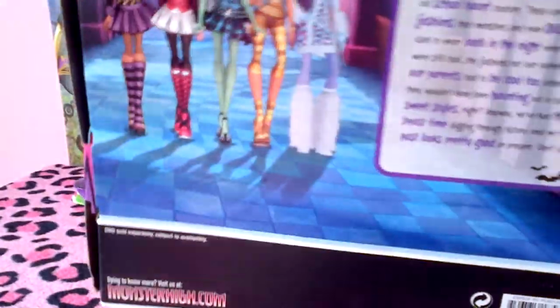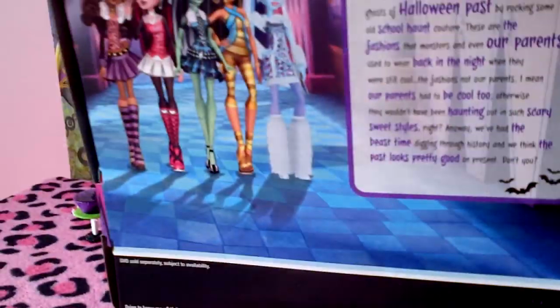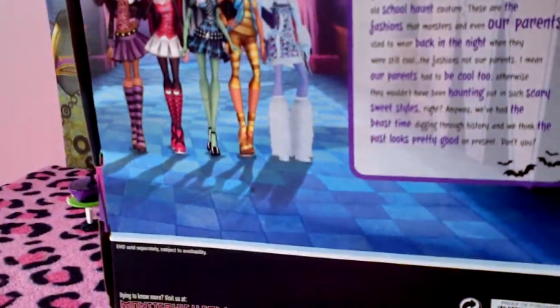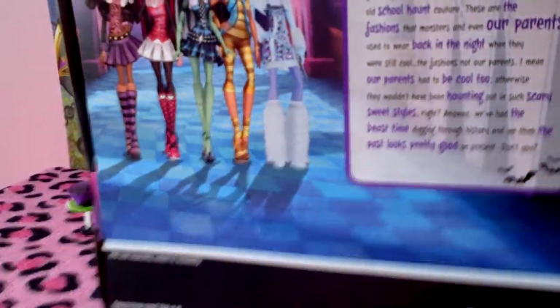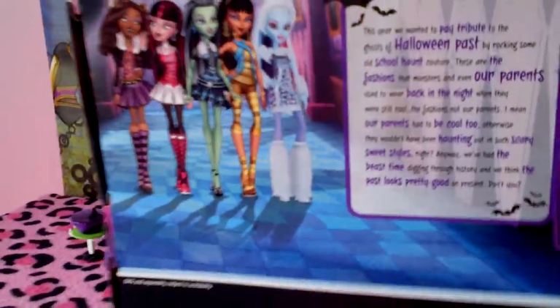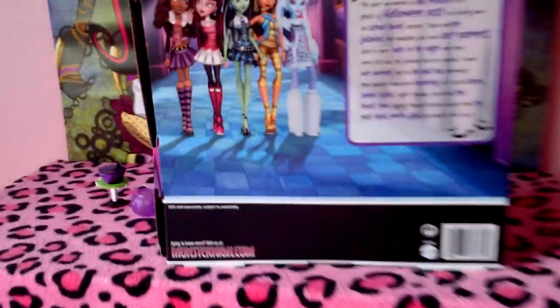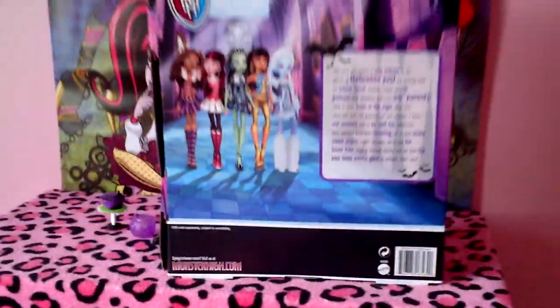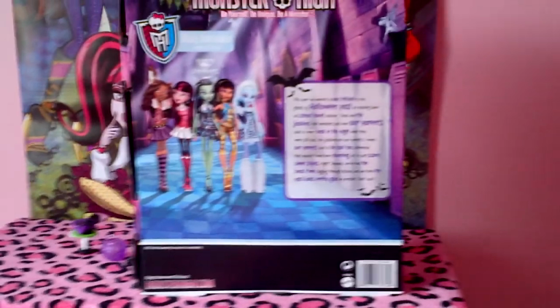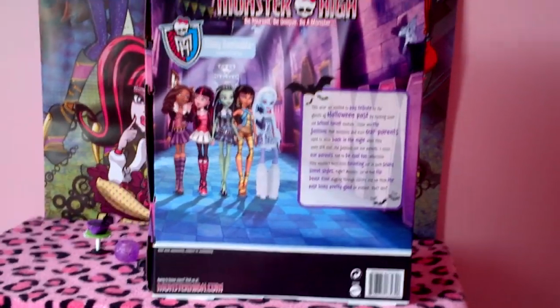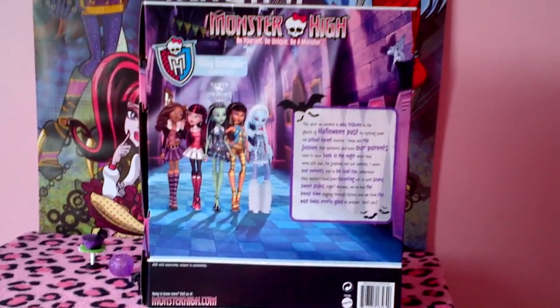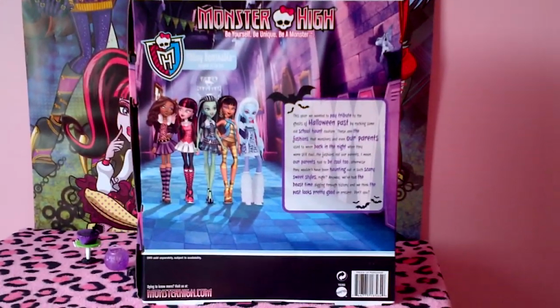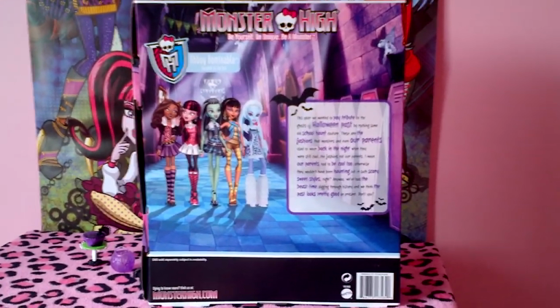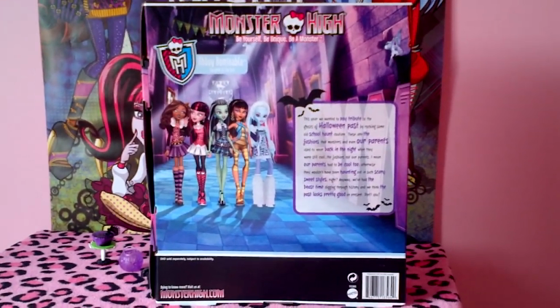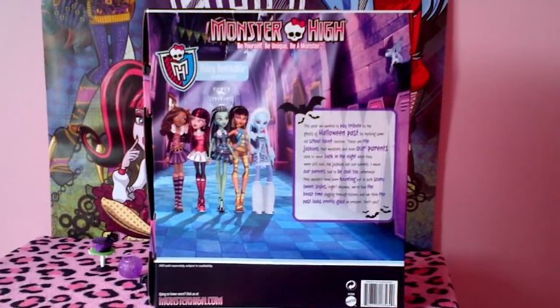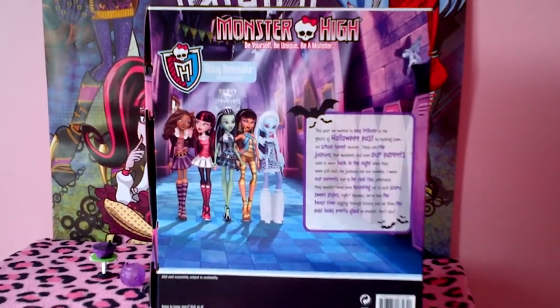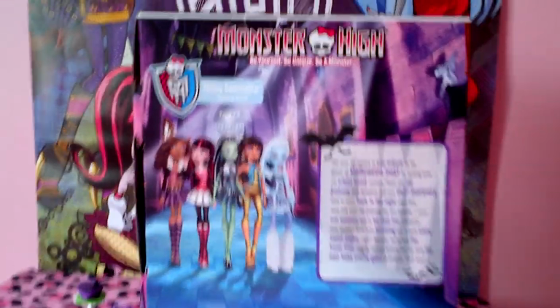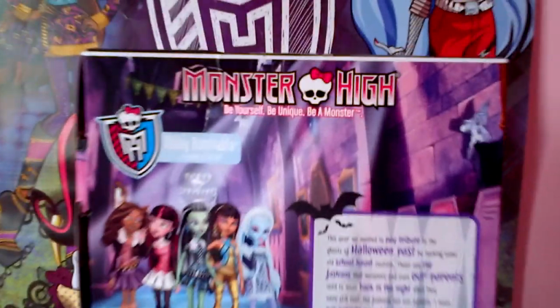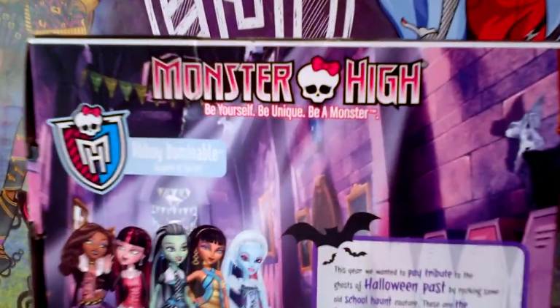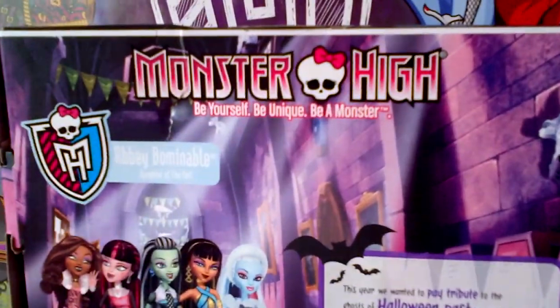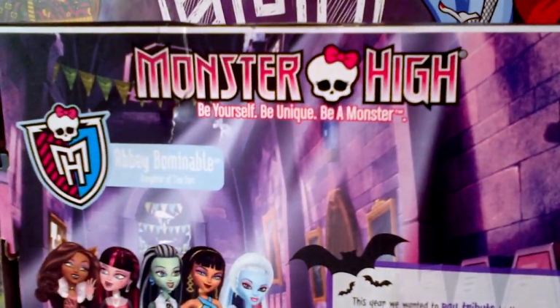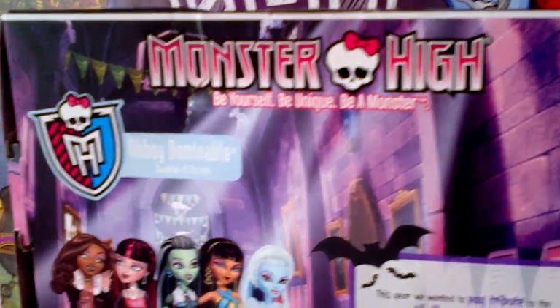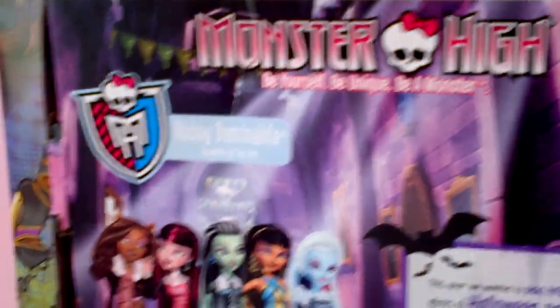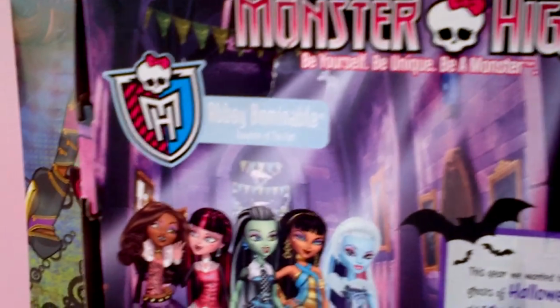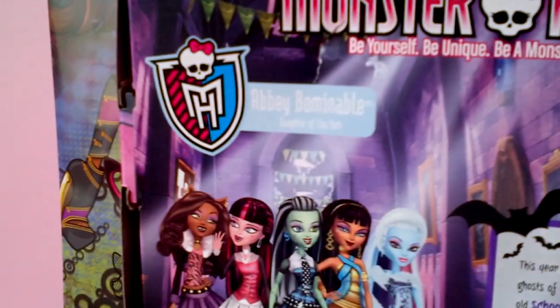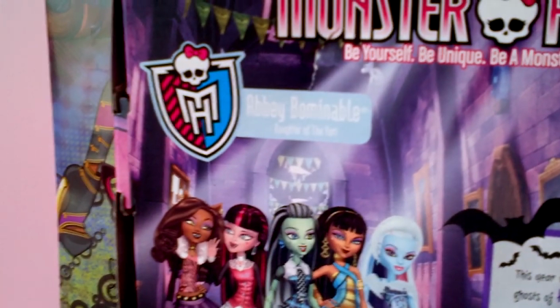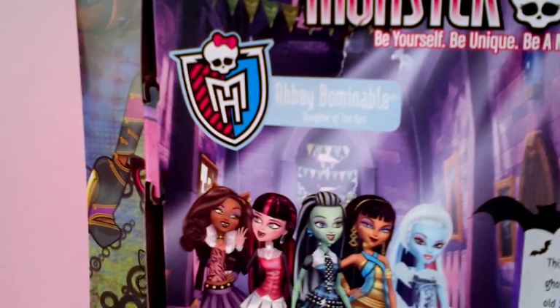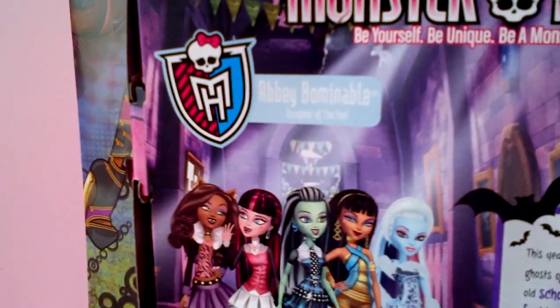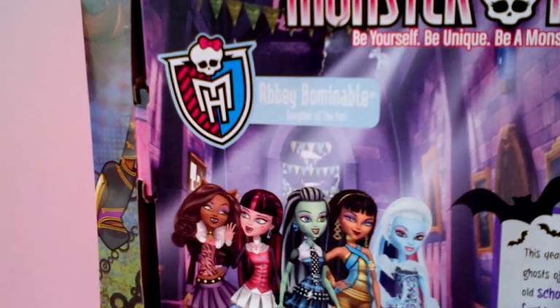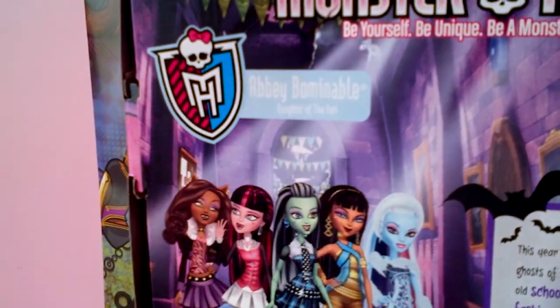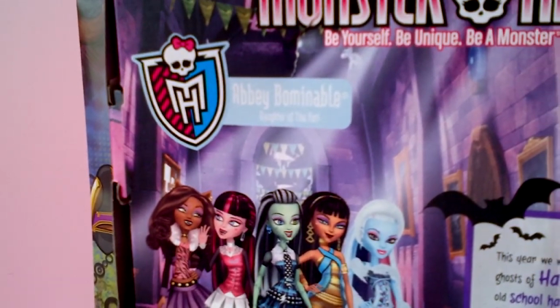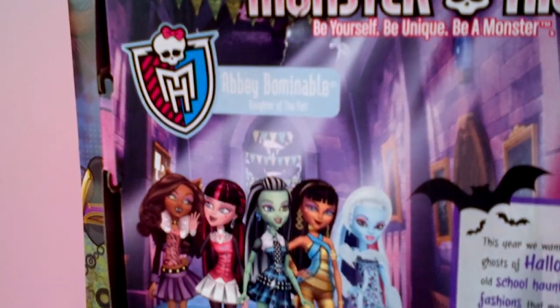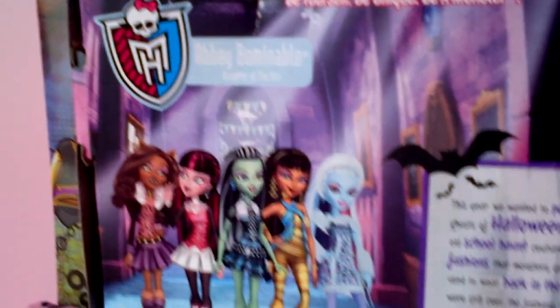Here's the back of the box. It says Monster High, be yourself, be unique, be a monster. And there's the Monster High logo. It says Abby Bominable, daughter of the Yeti.